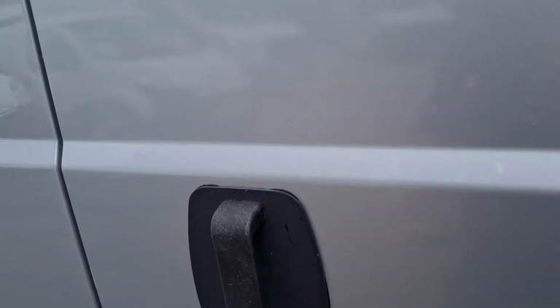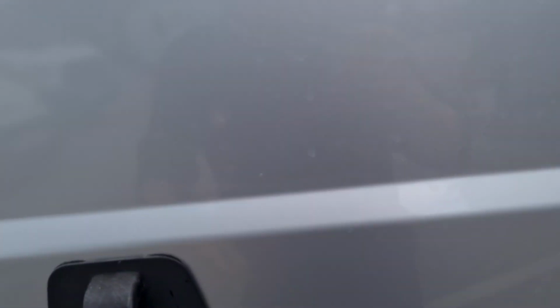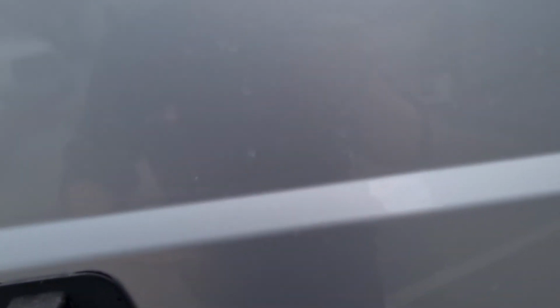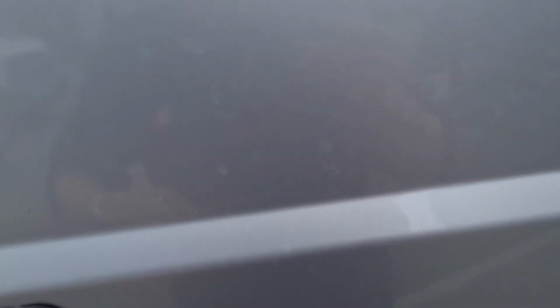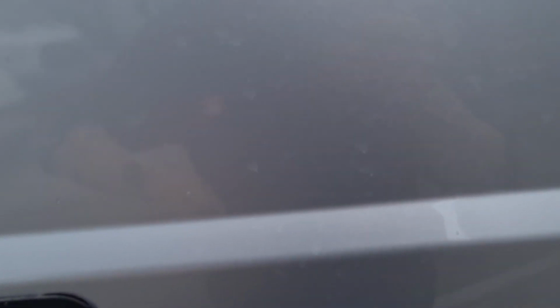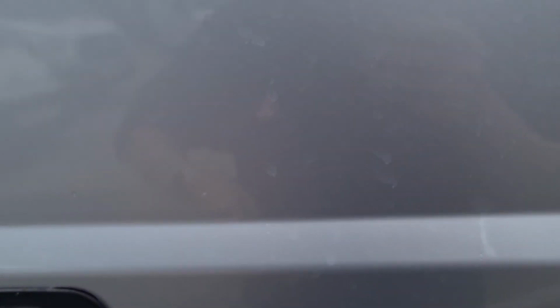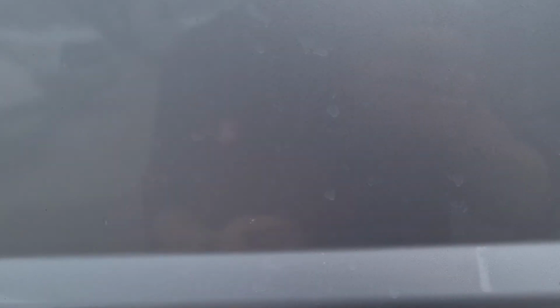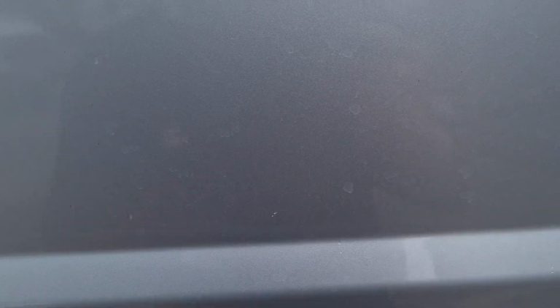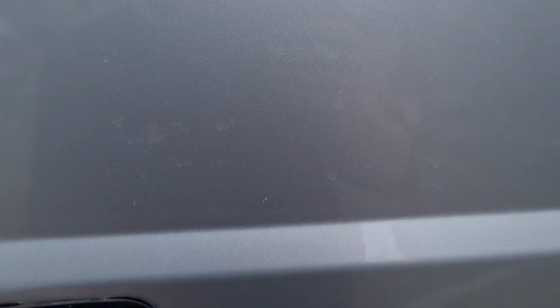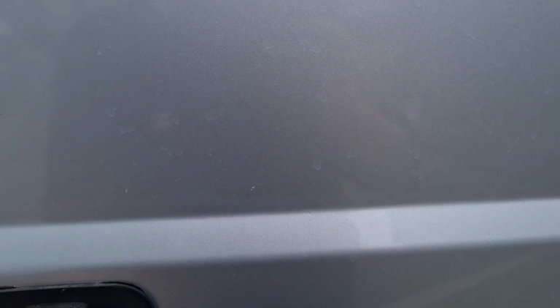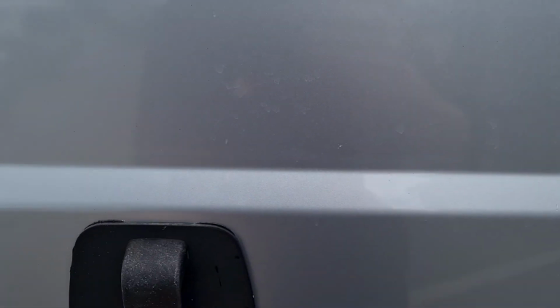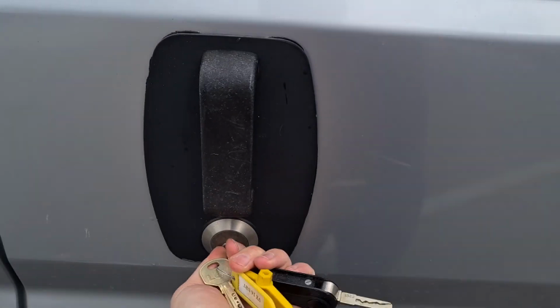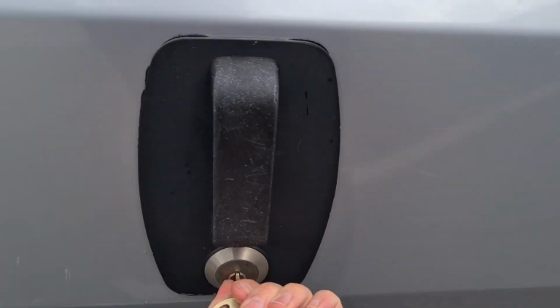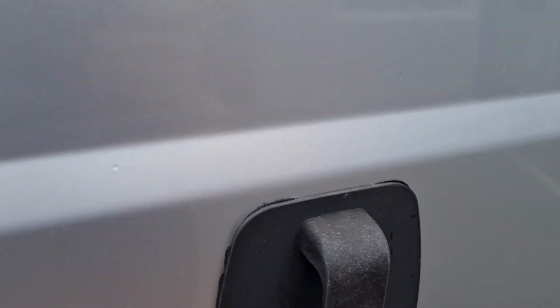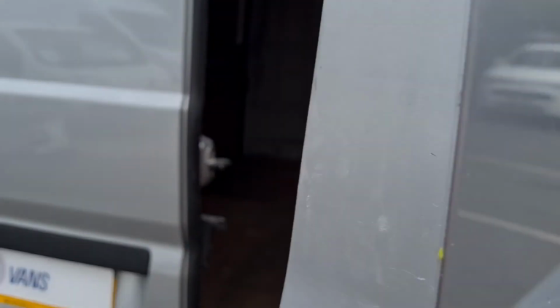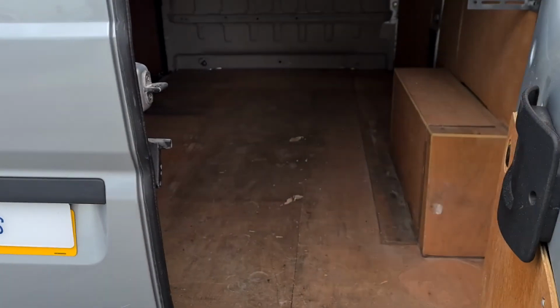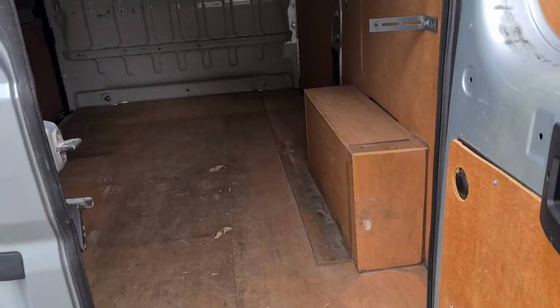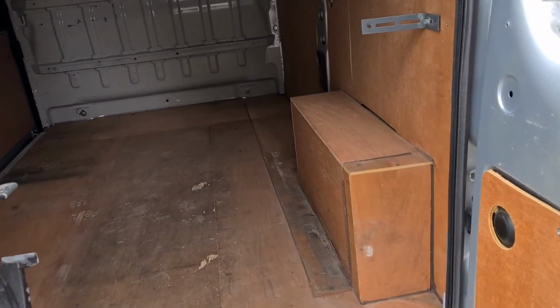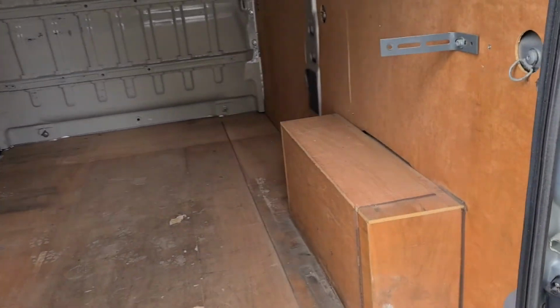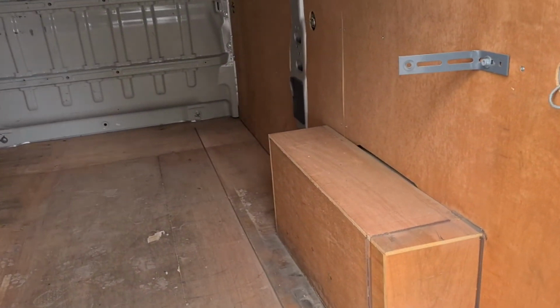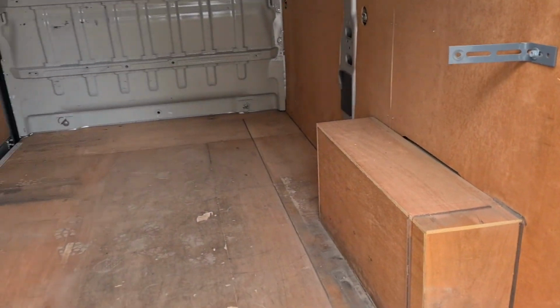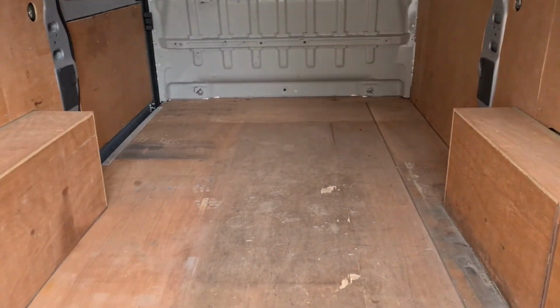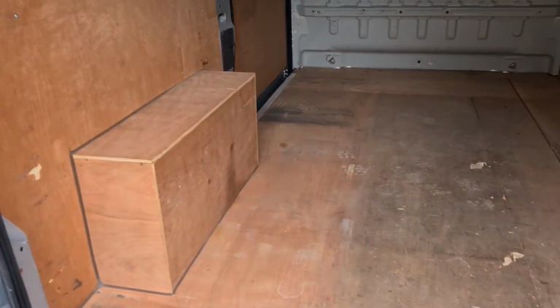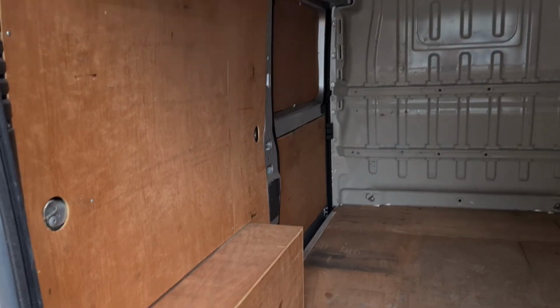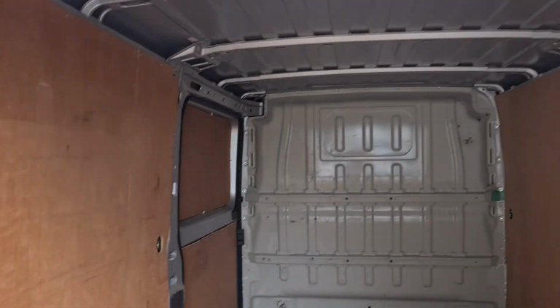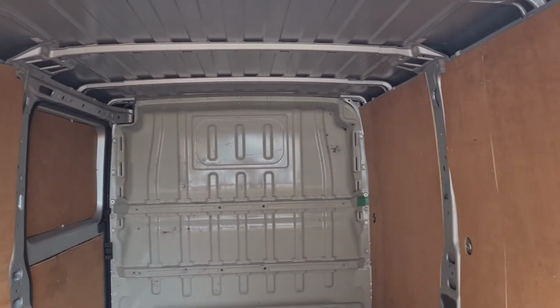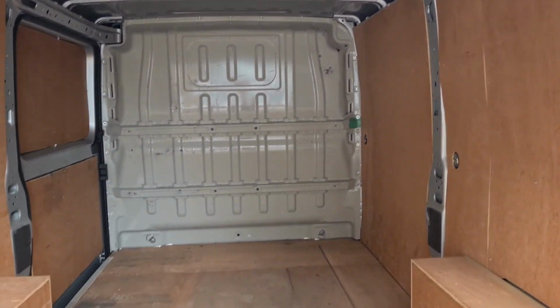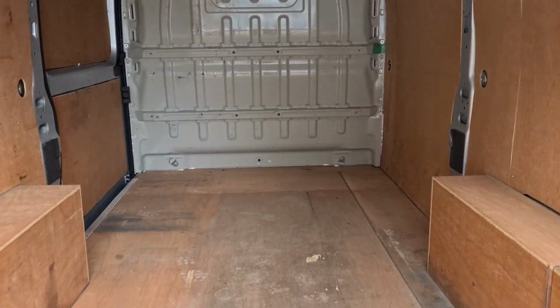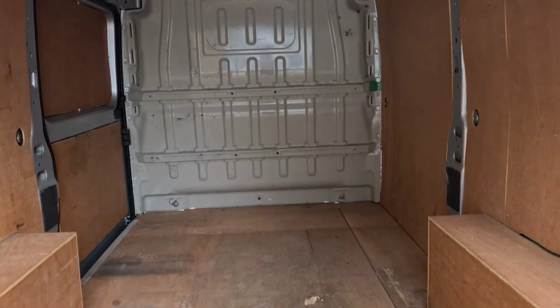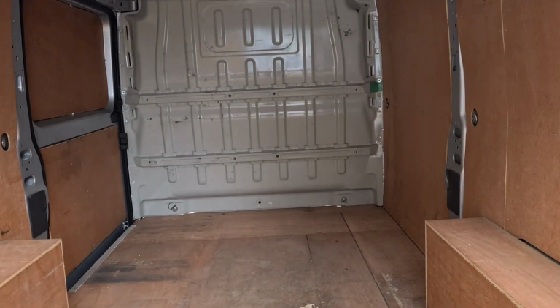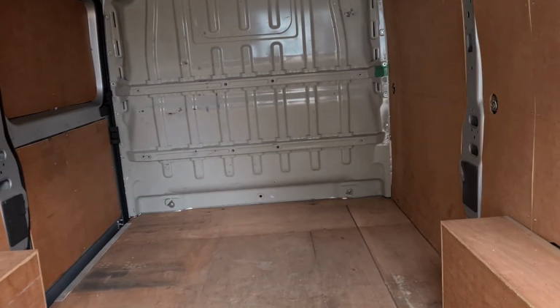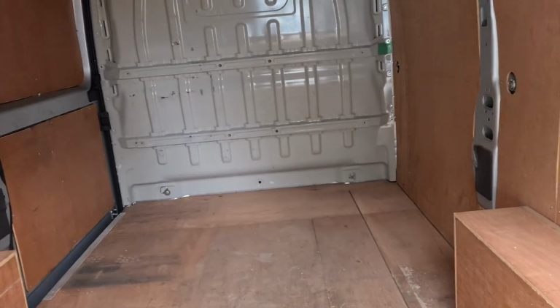The rear requires a security key to open. It has a nice ply lining inside — ready for work.